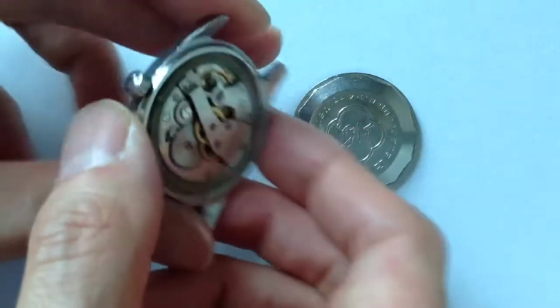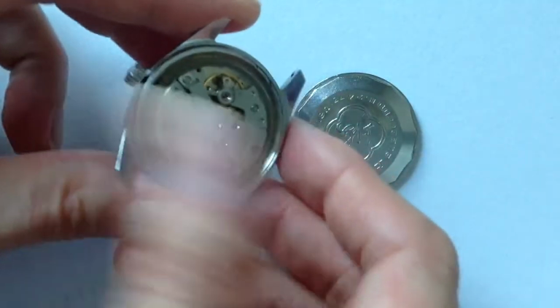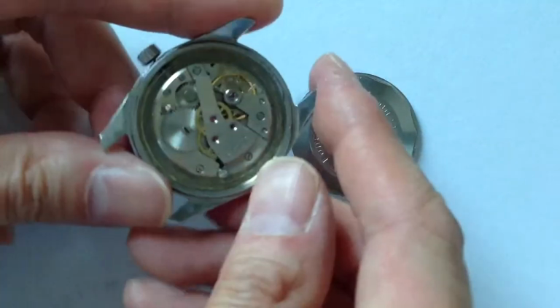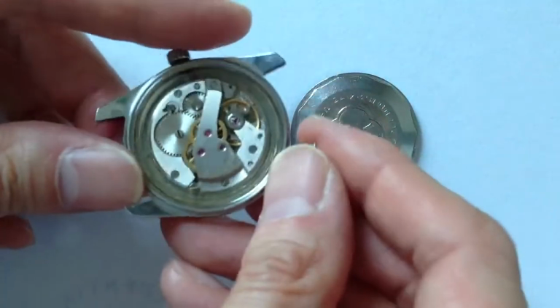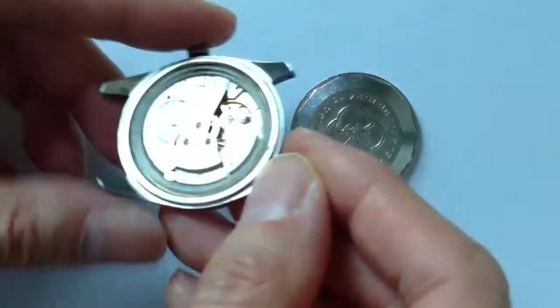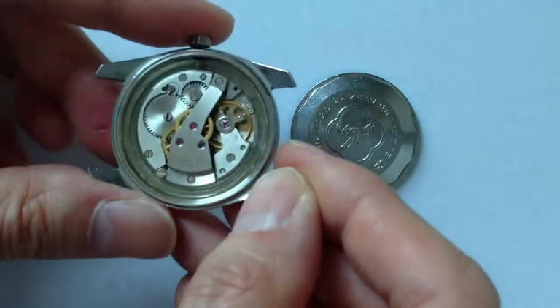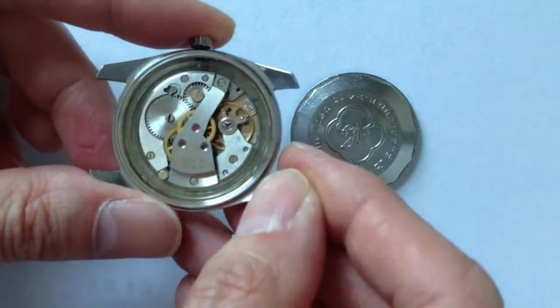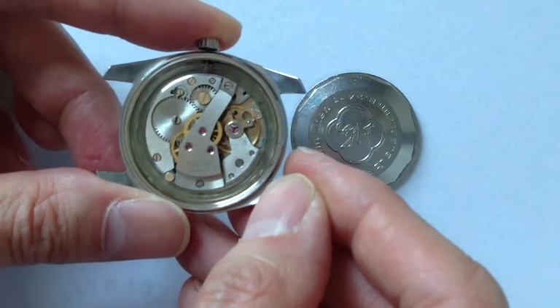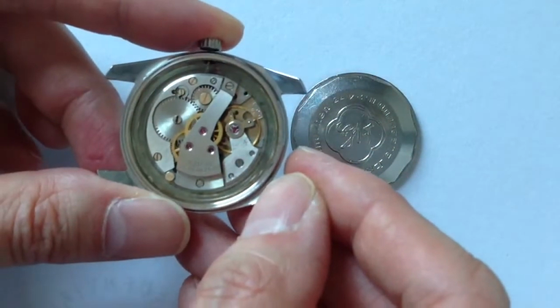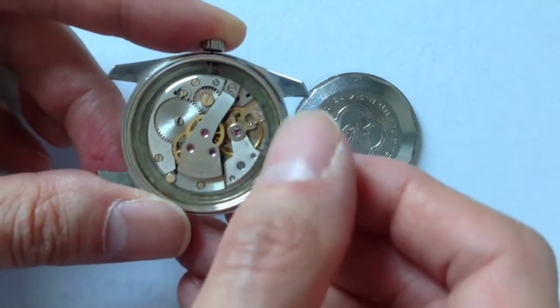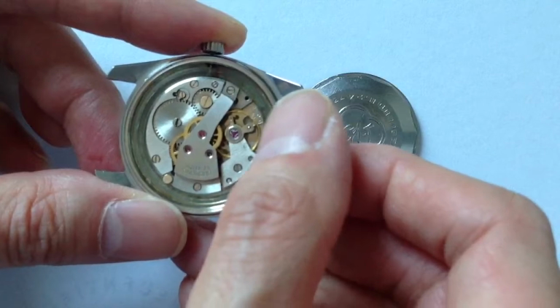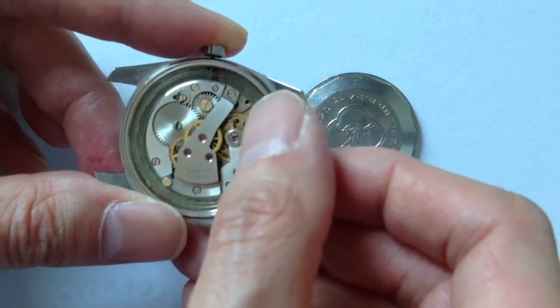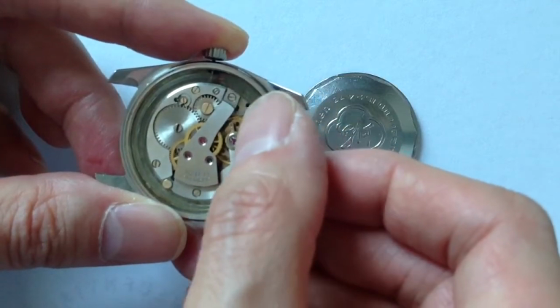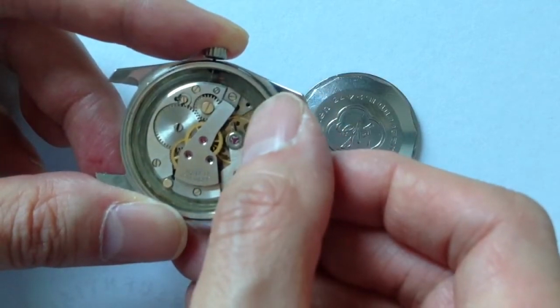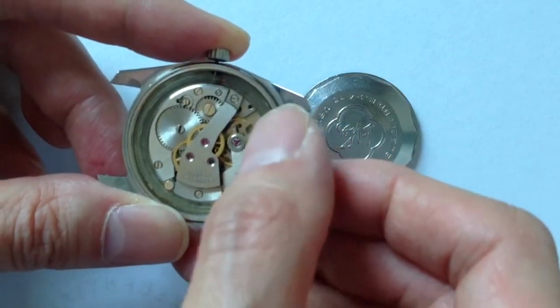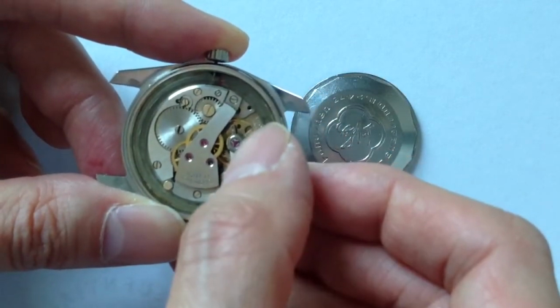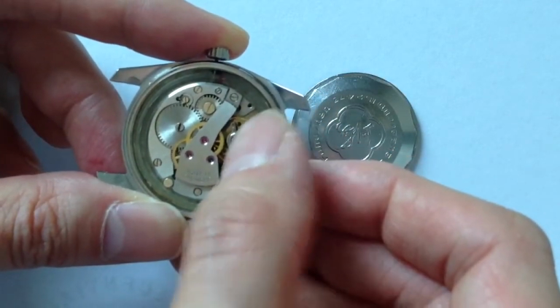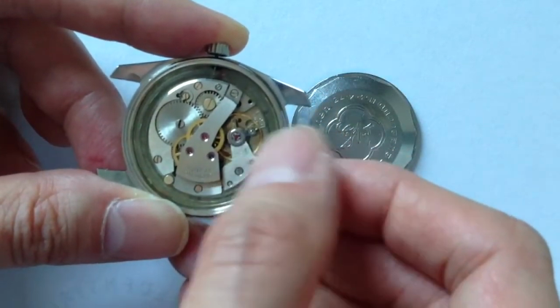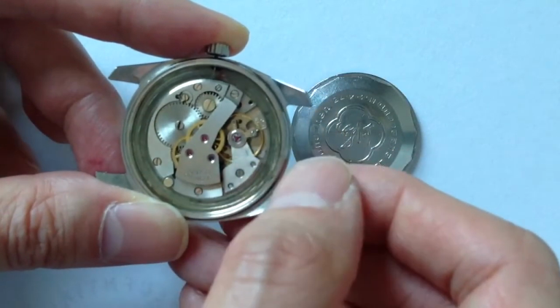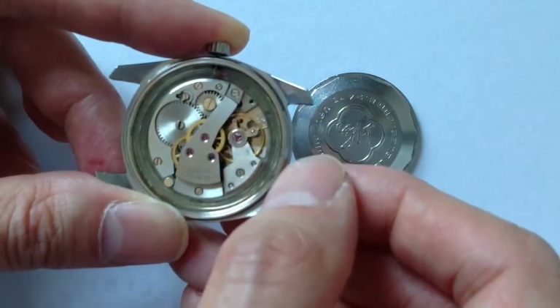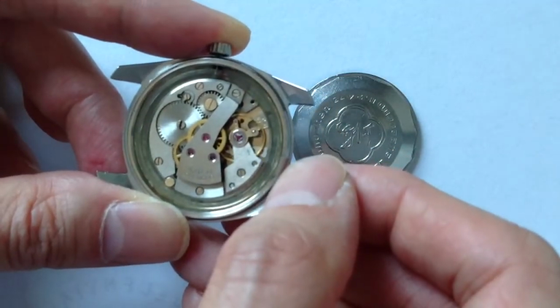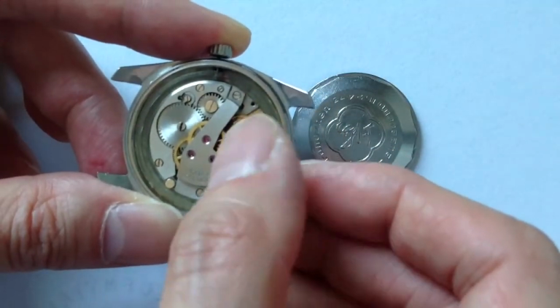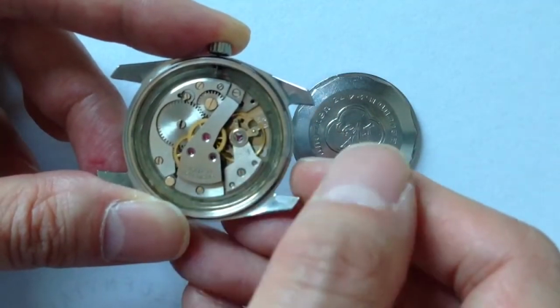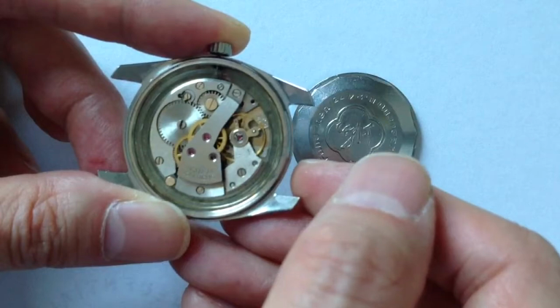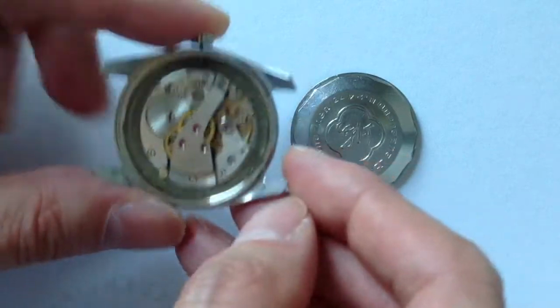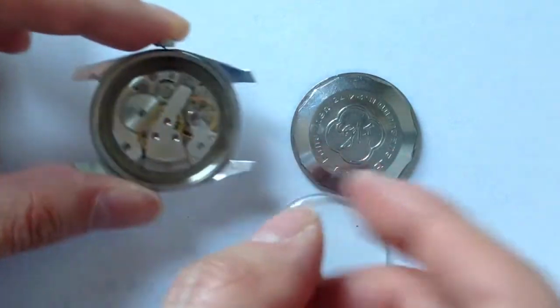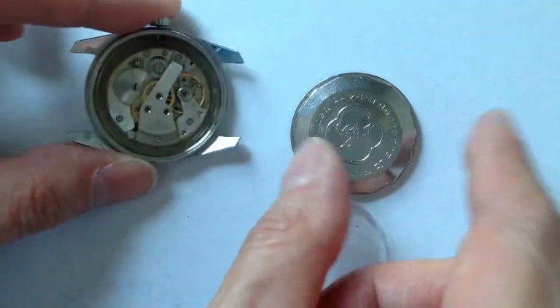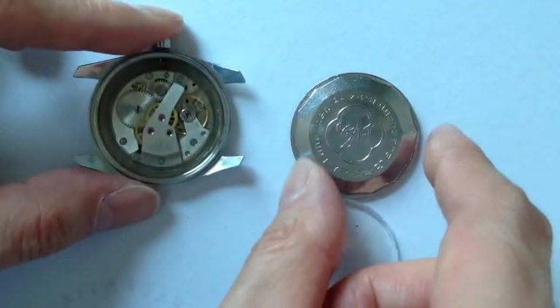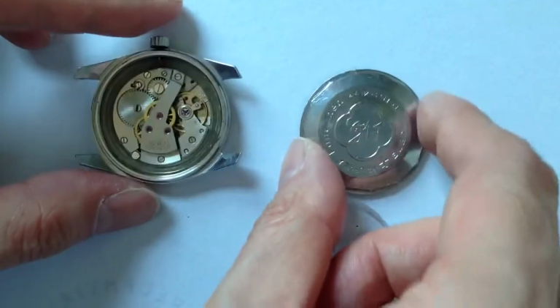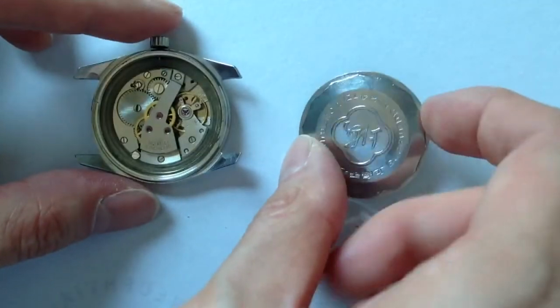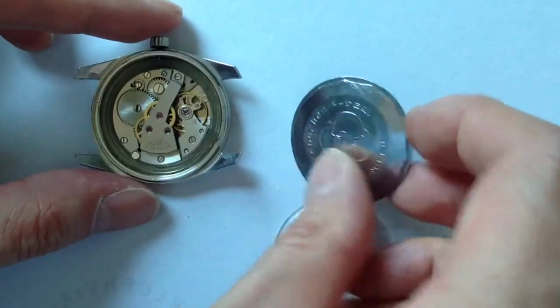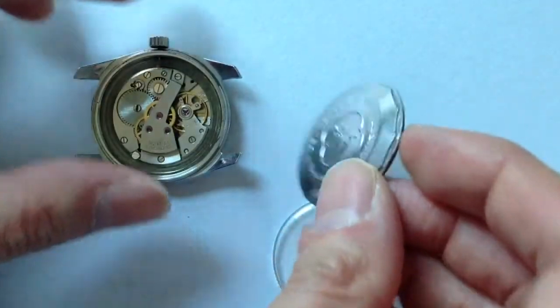The movement is pretty dirty — I took a close look at it and it's quite dirty. There's a screw missing from here, right underneath the balance. You can see that little hole there. Two screws missing, possibly more.